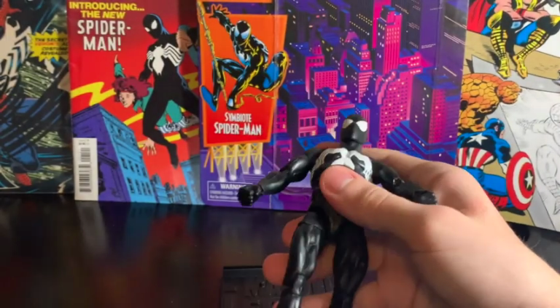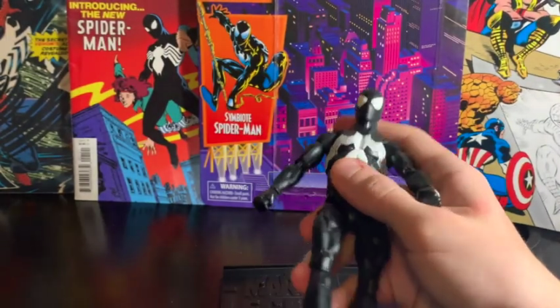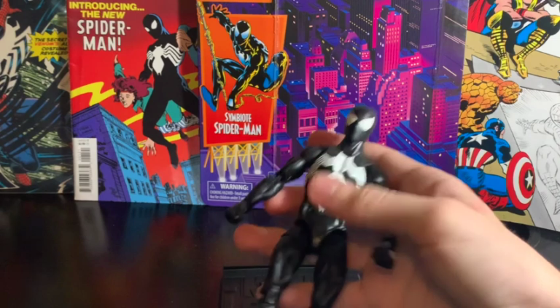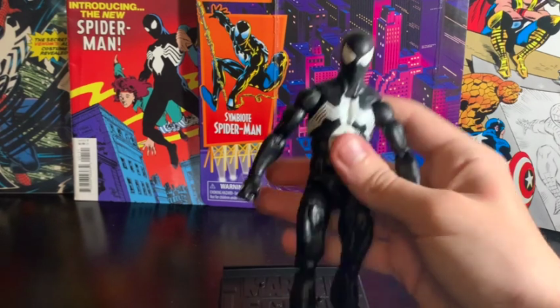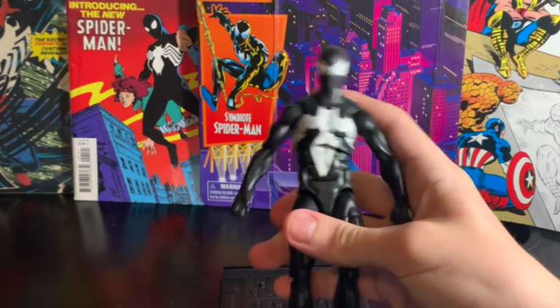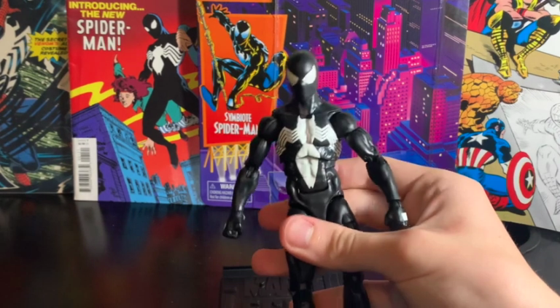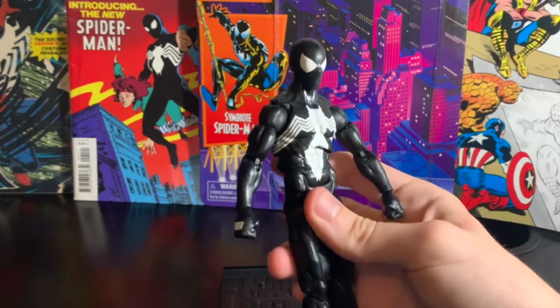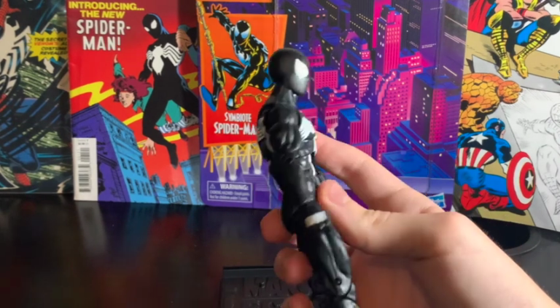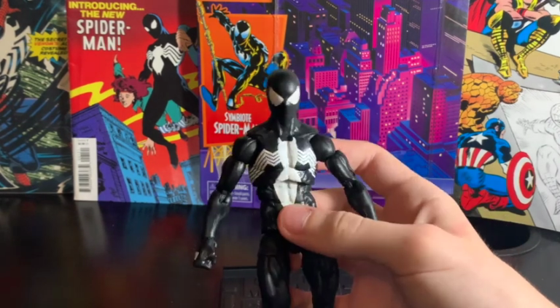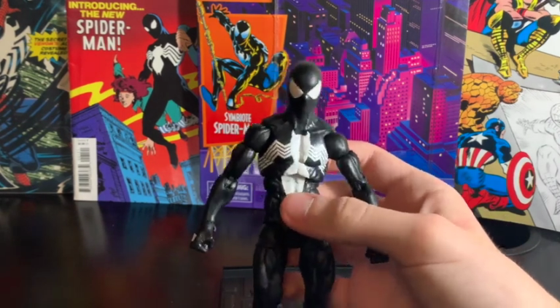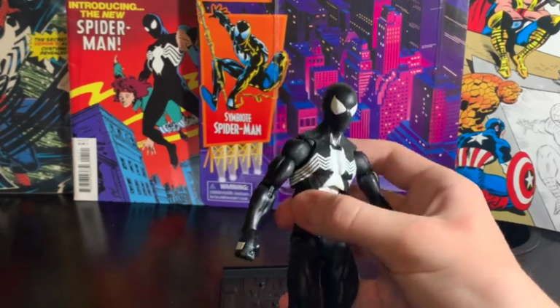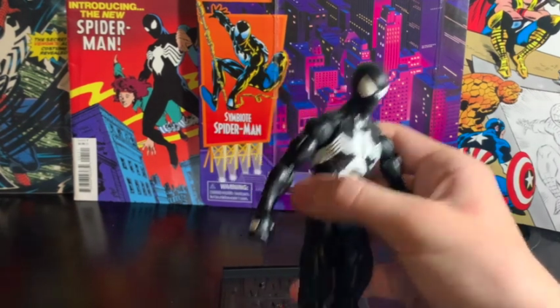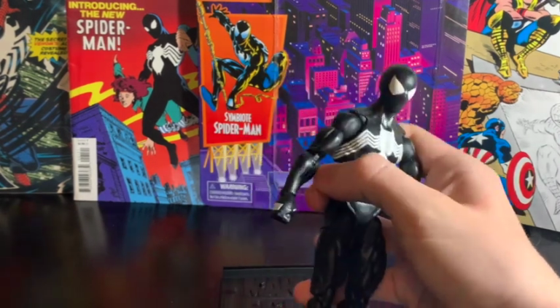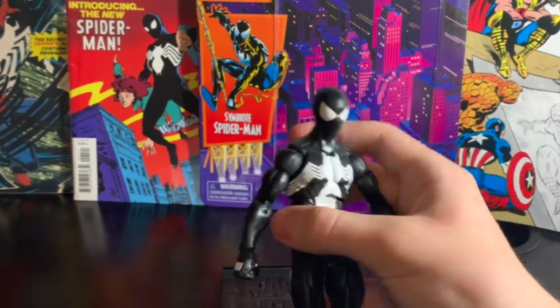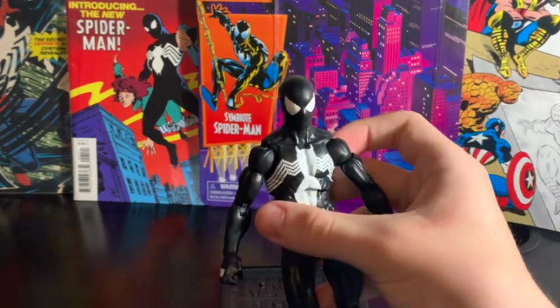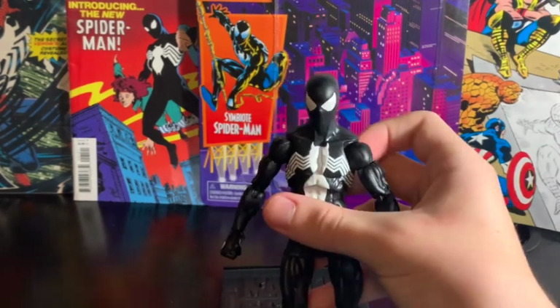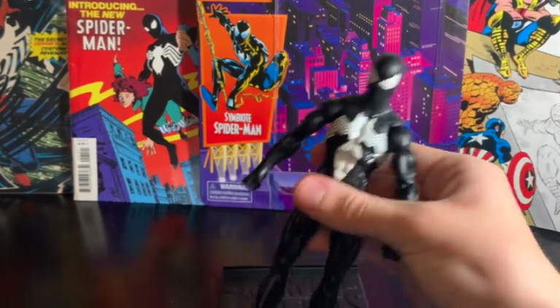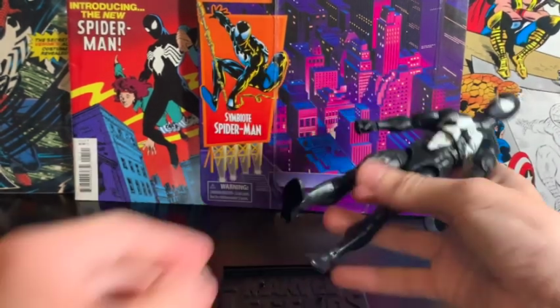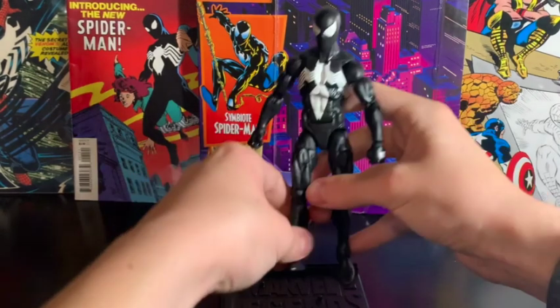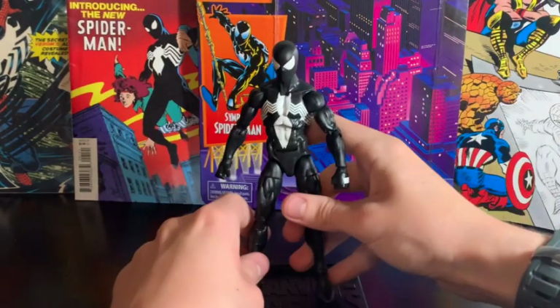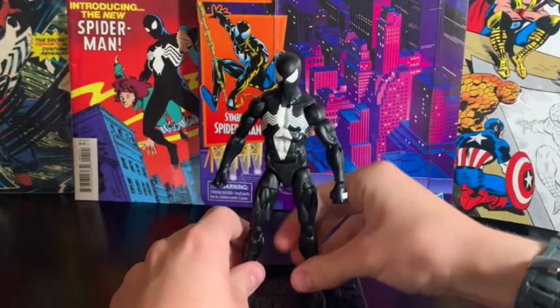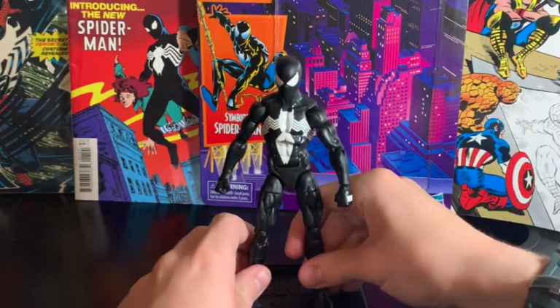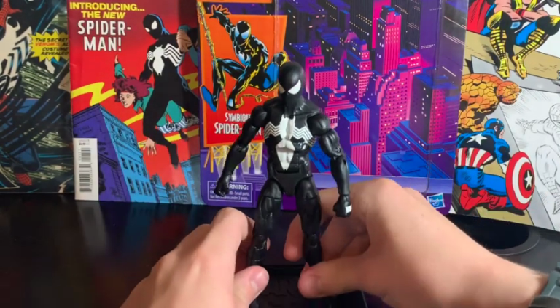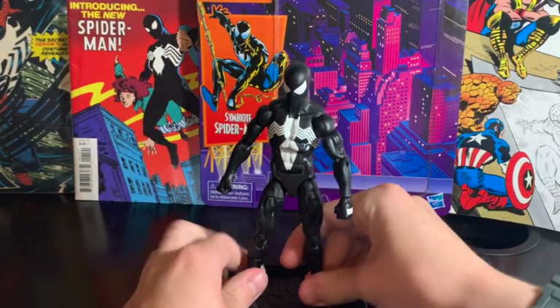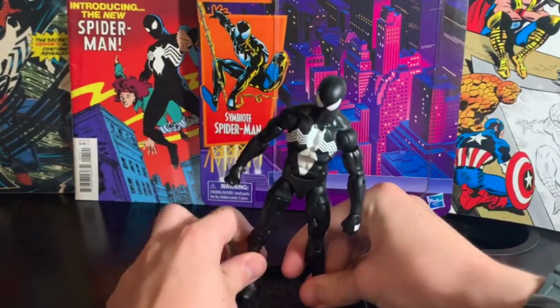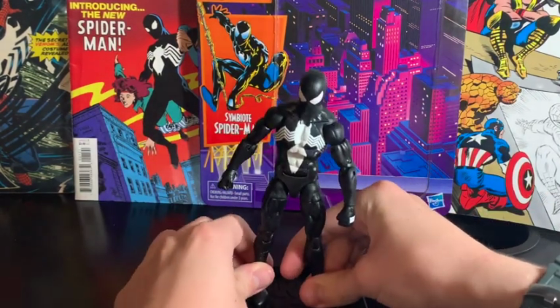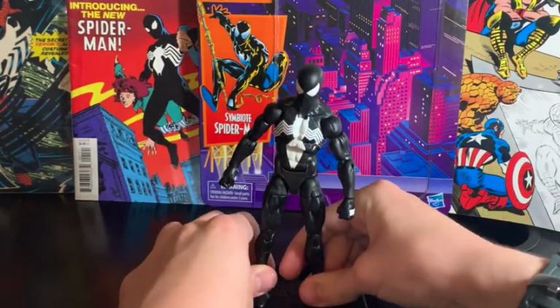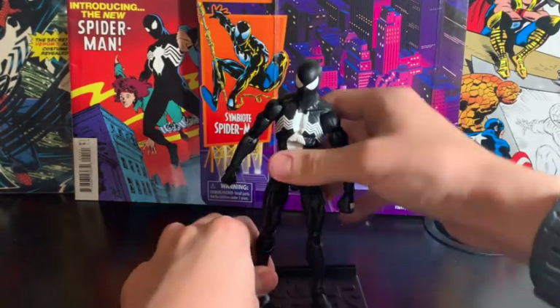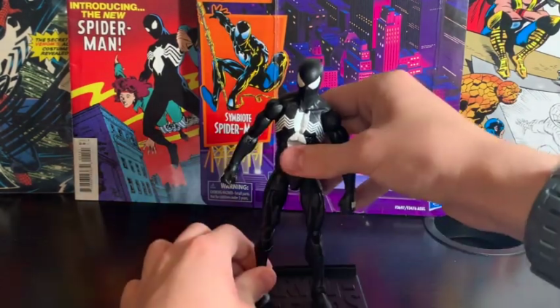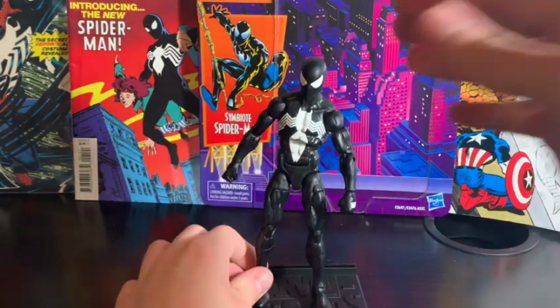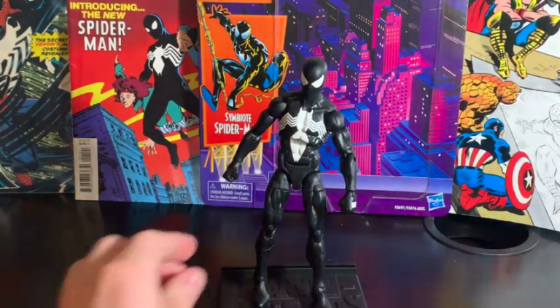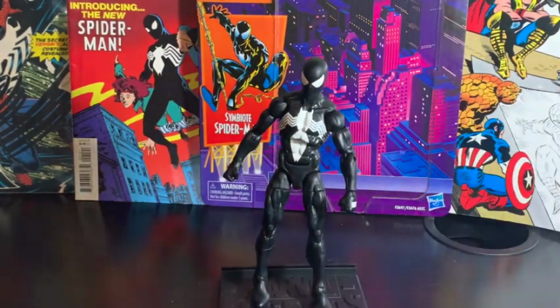This is probably the most posable figure that I've ever gotten from Marvel Legends so far. Let's put it back on the stand and take a look at the accessories it comes with.